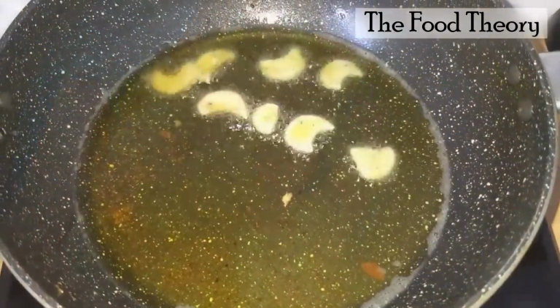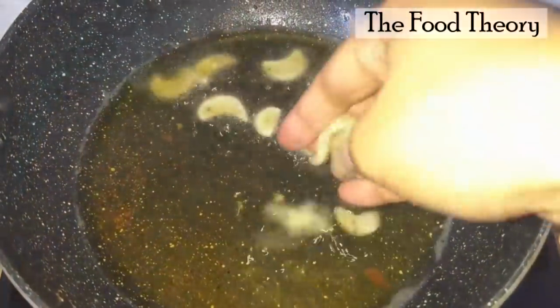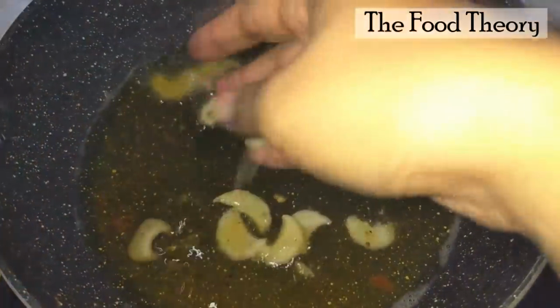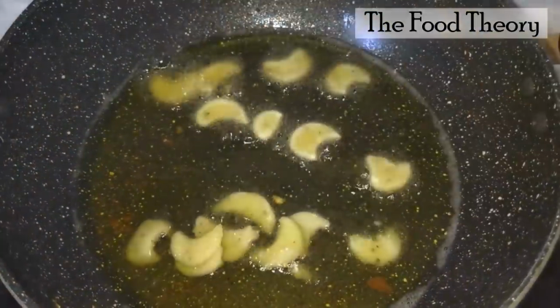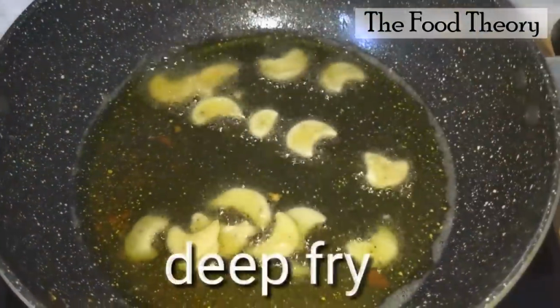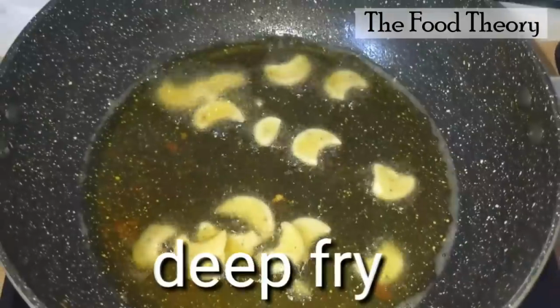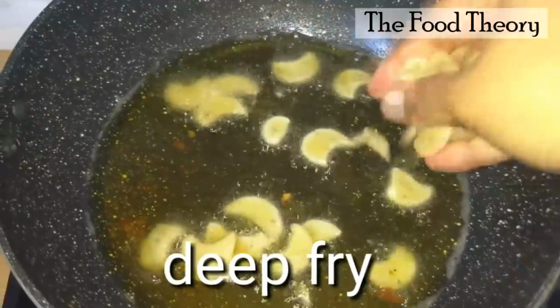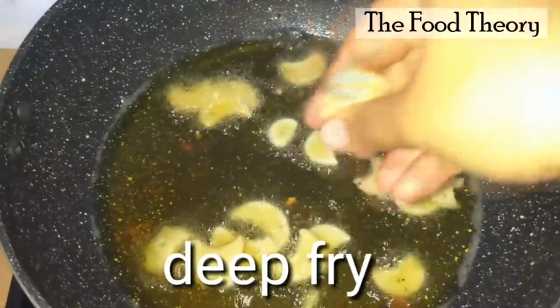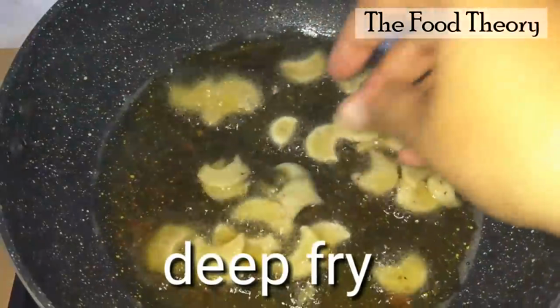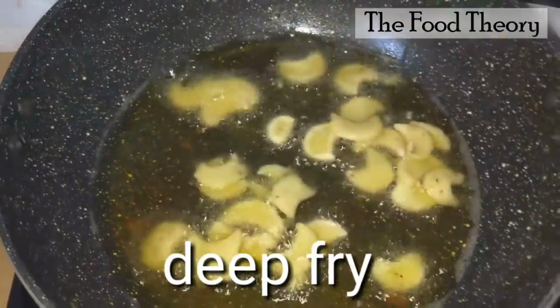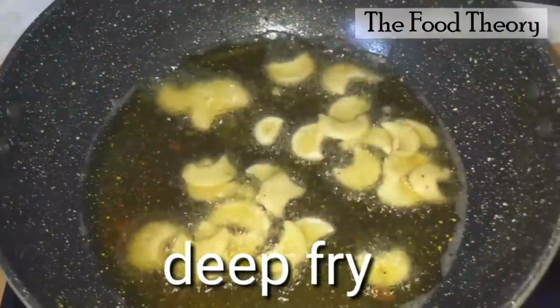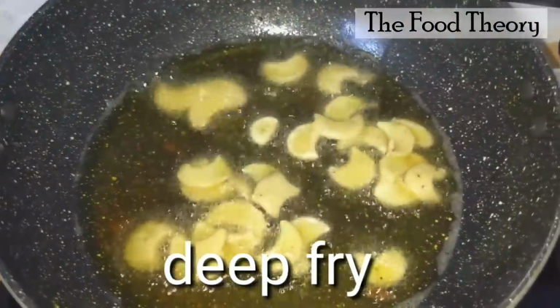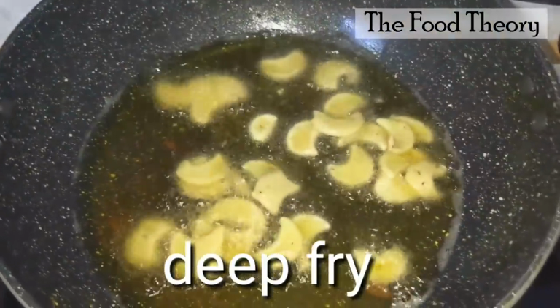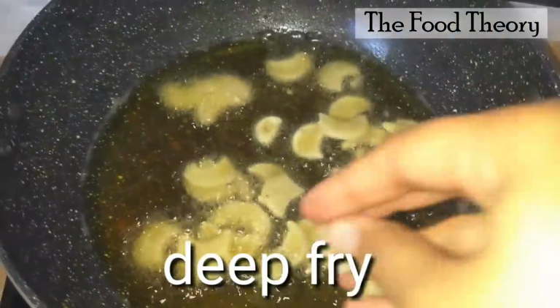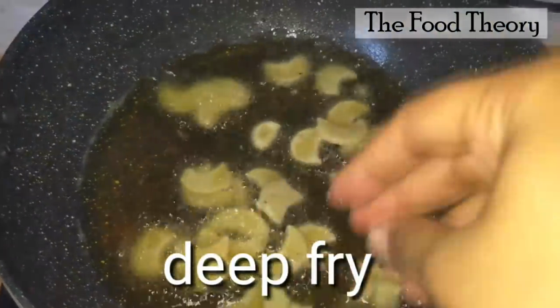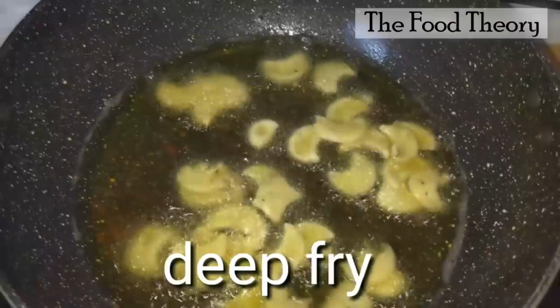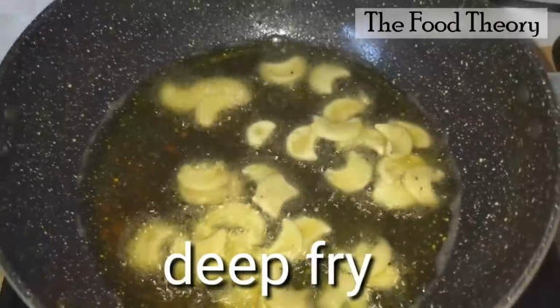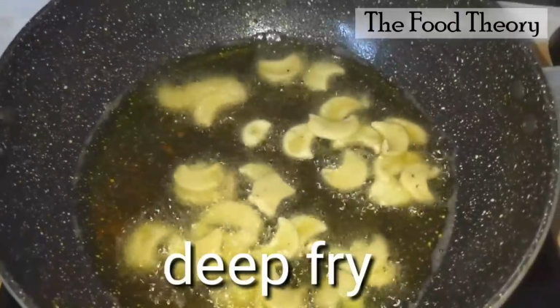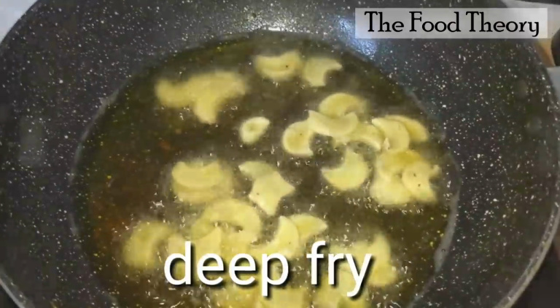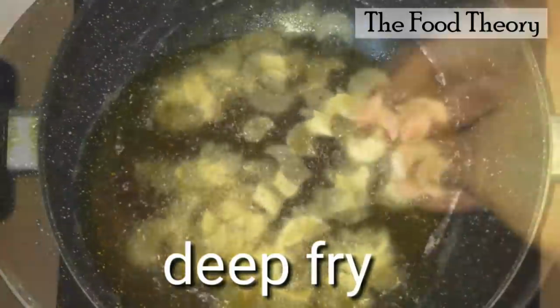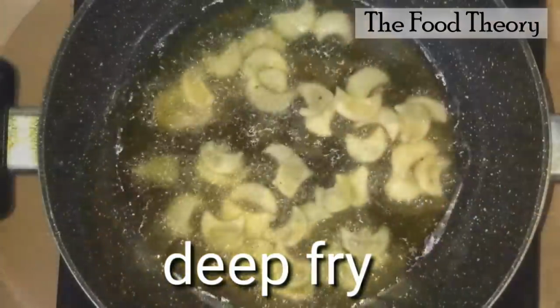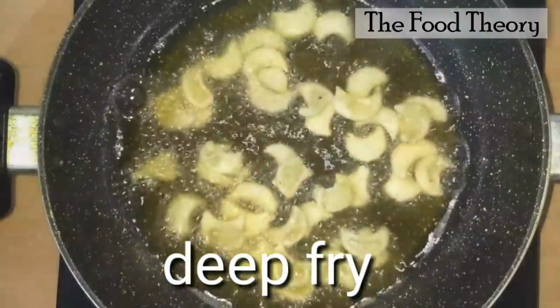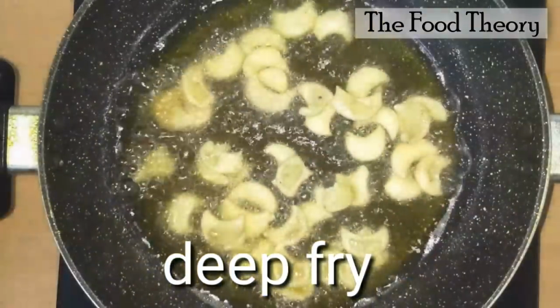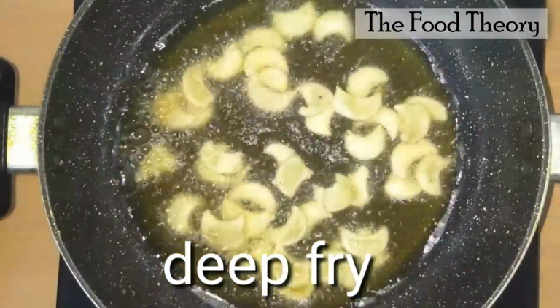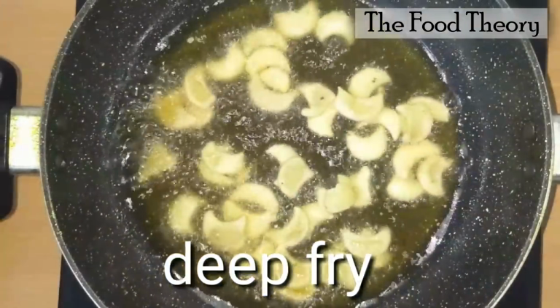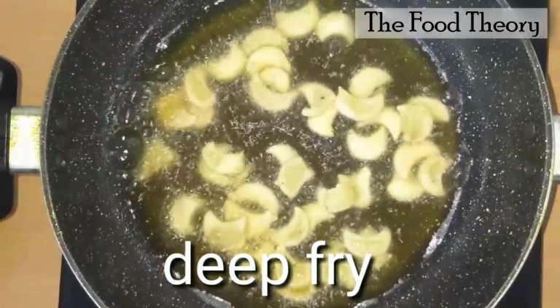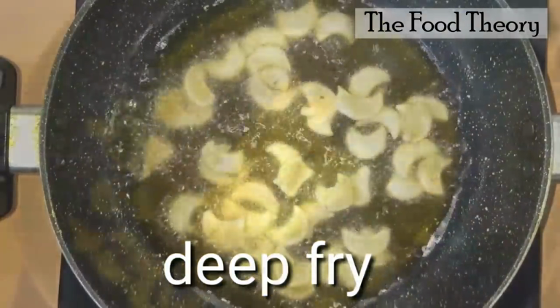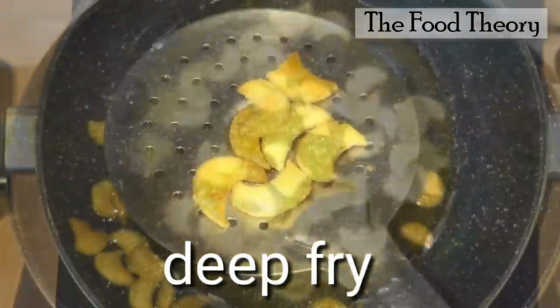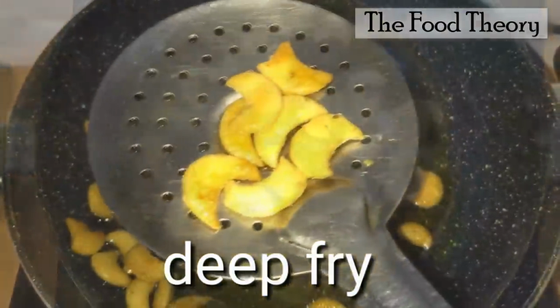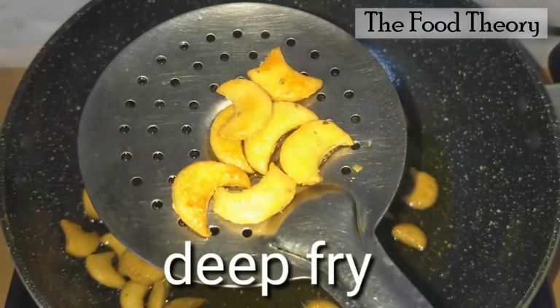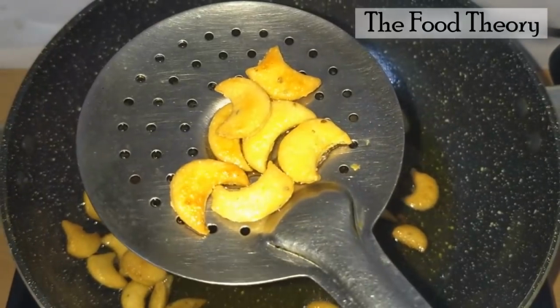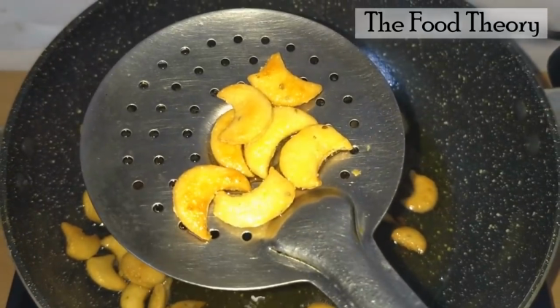Heat oil on medium flame and deep fry all the kajus. When golden brown and crisp, take them out.